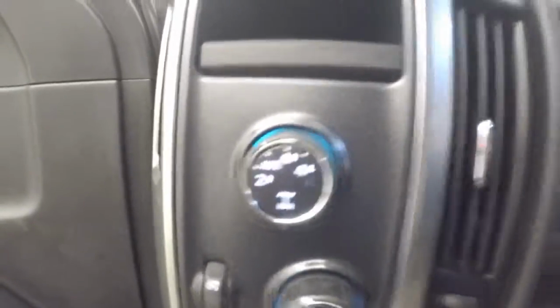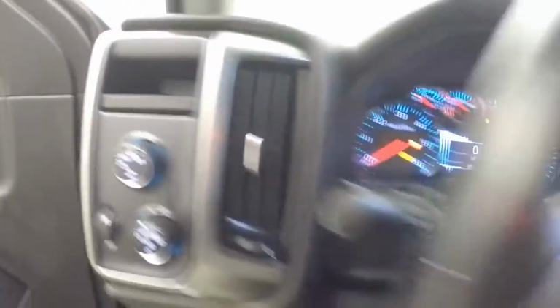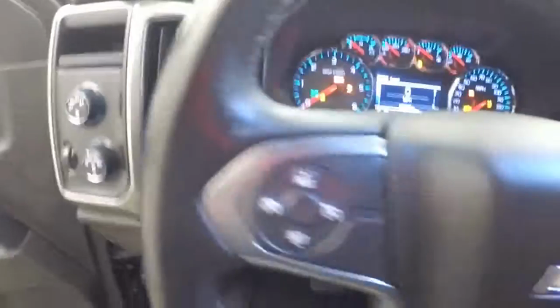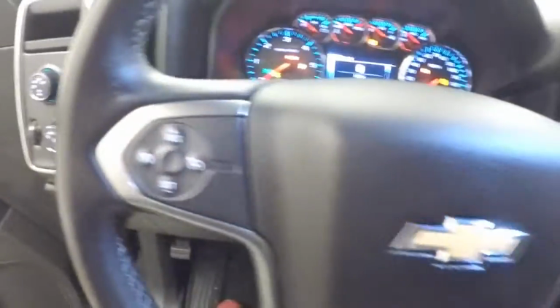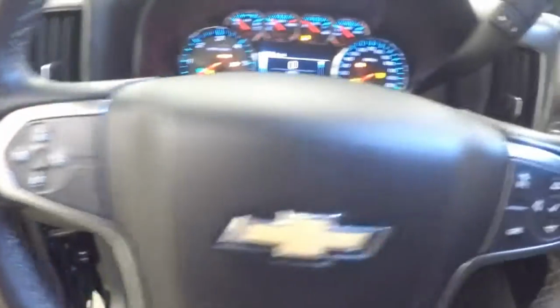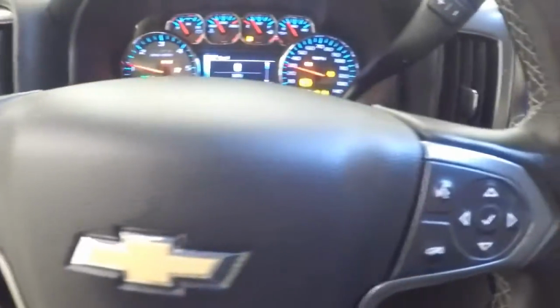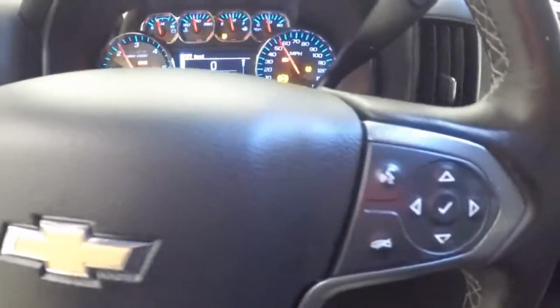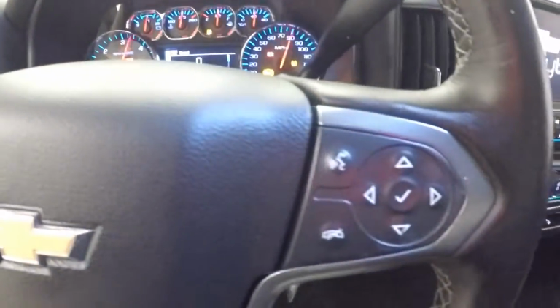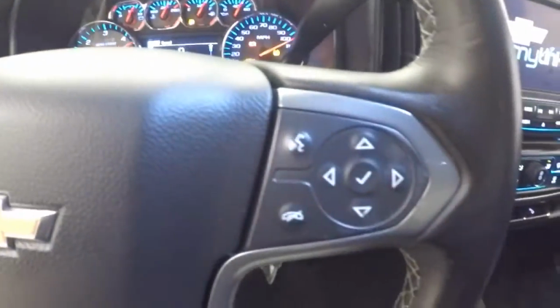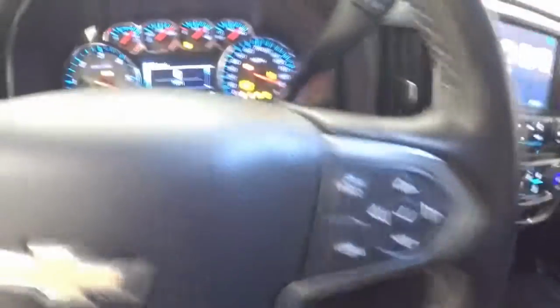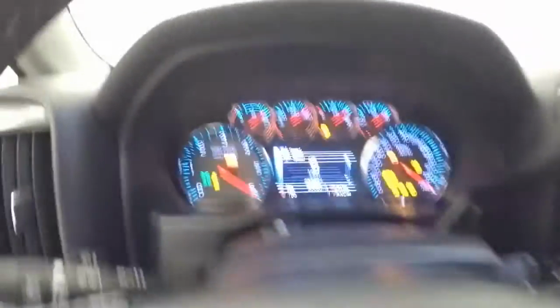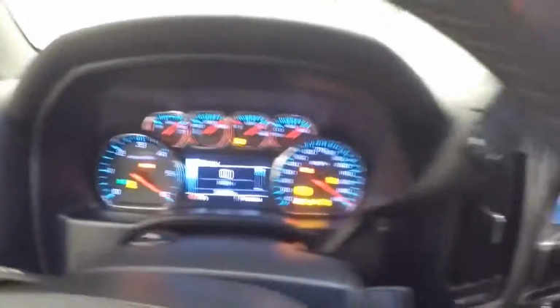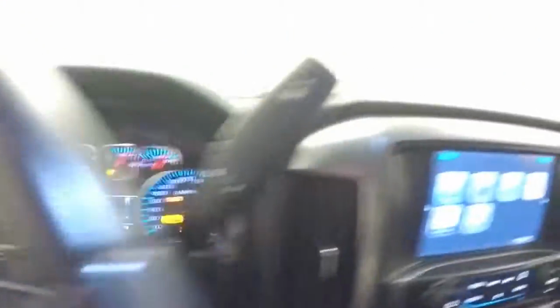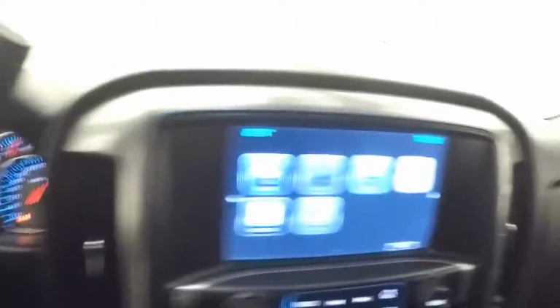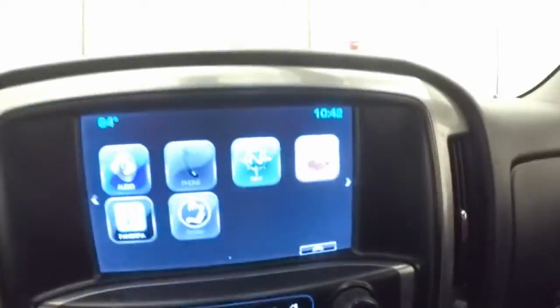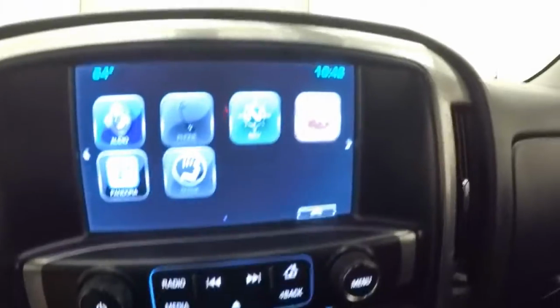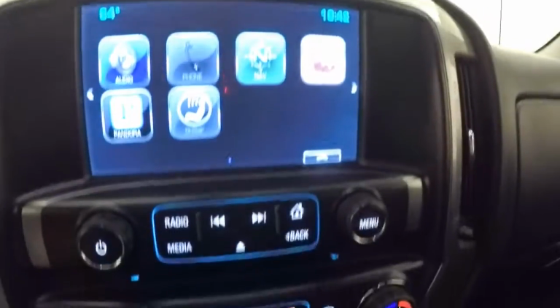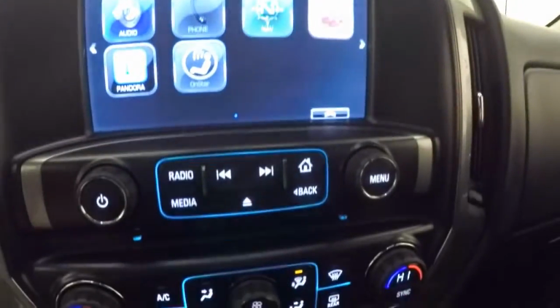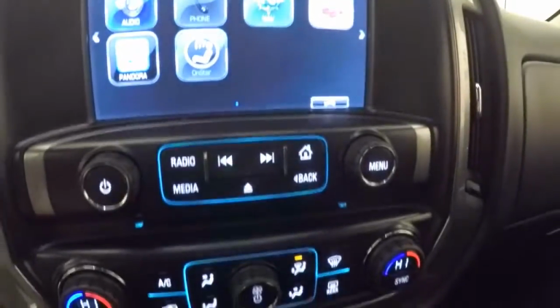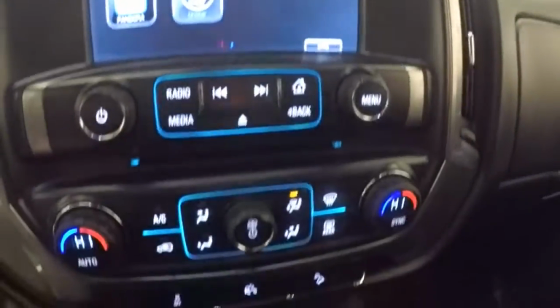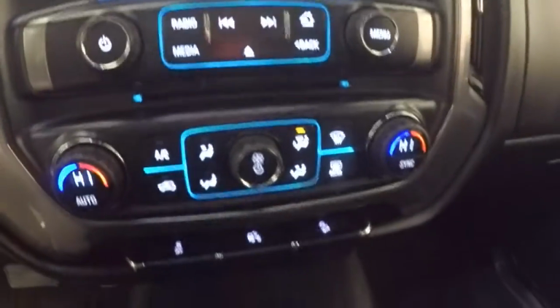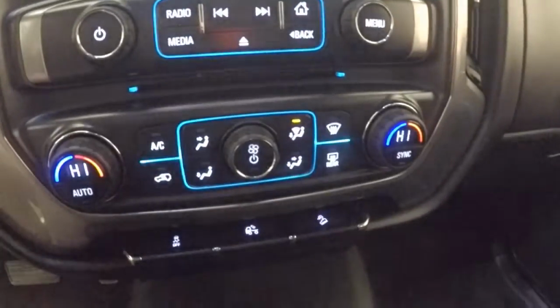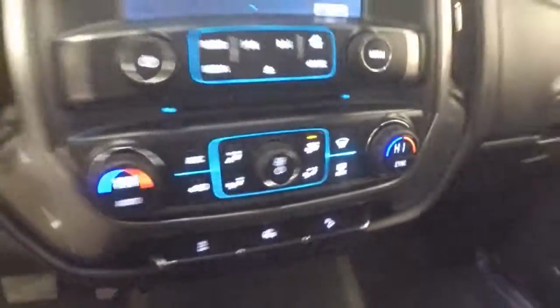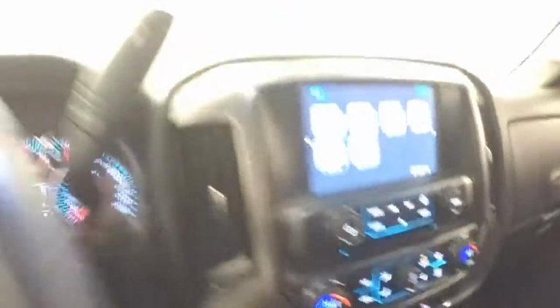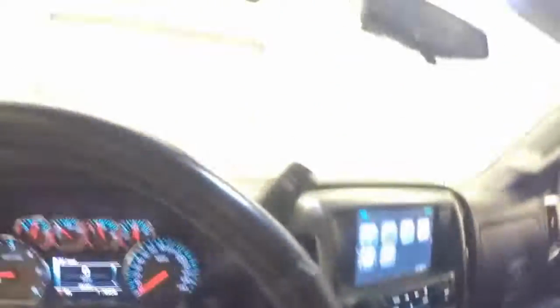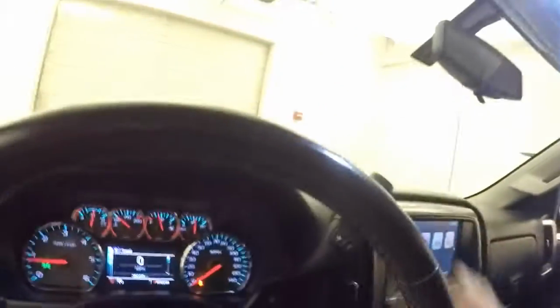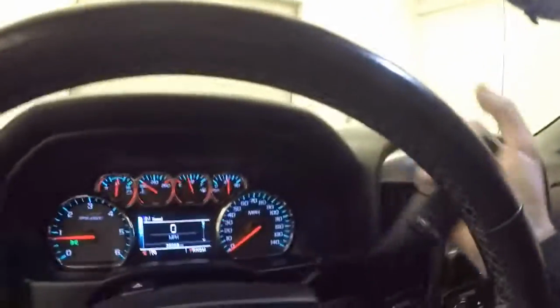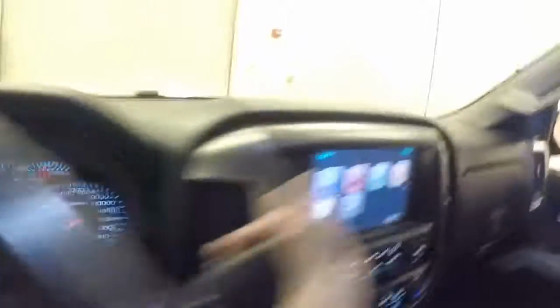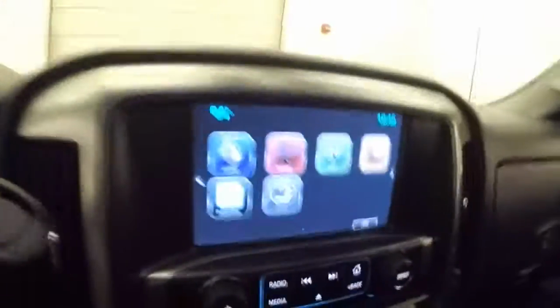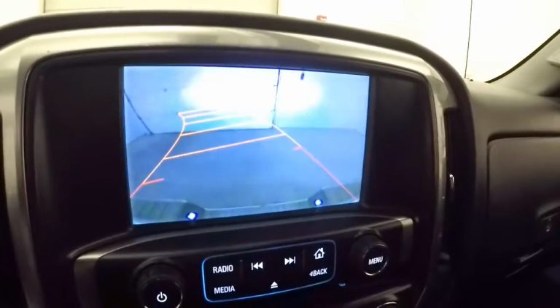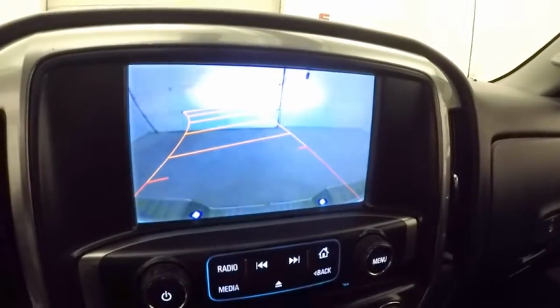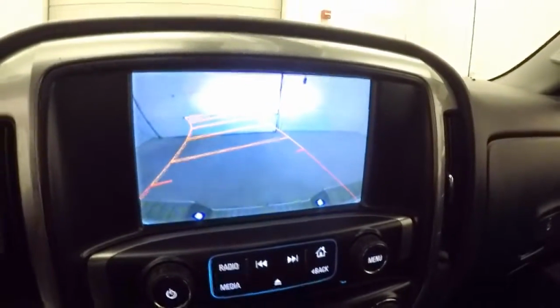4-wheel drive, cruise control, Bluetooth, and menu and stereo controls on the steering wheel. Nice touch screen display, stereo, dual climate control. This also has a rear backup camera.